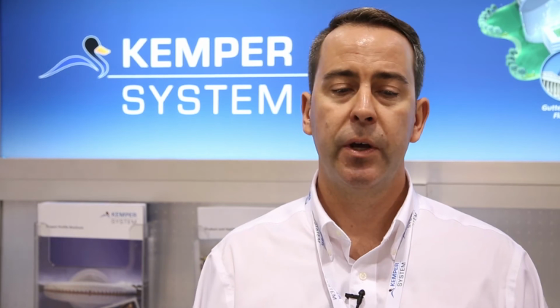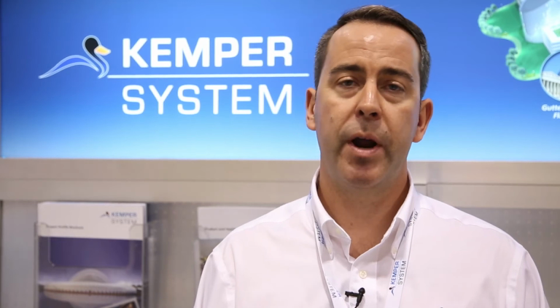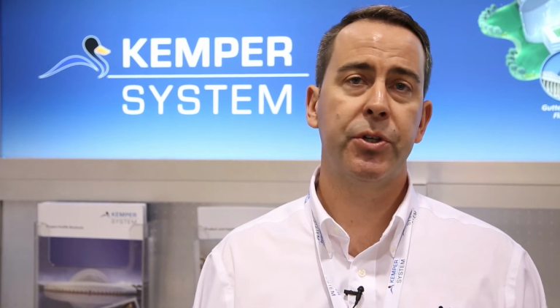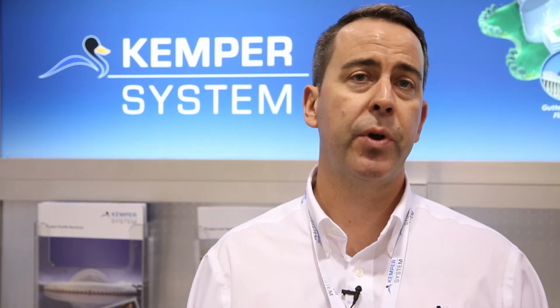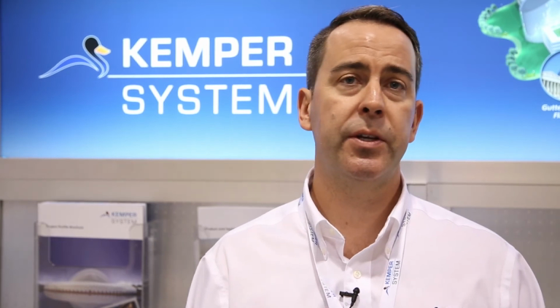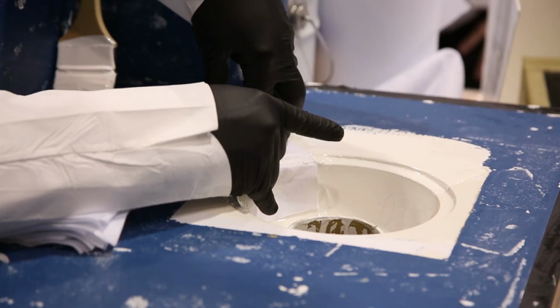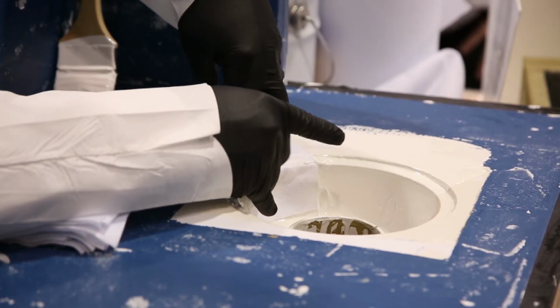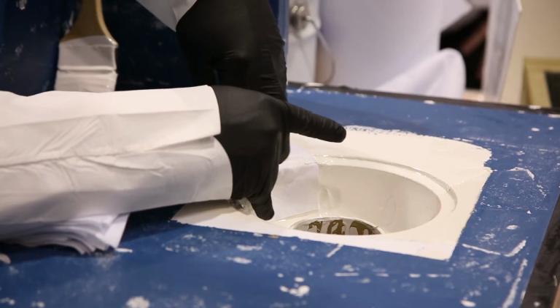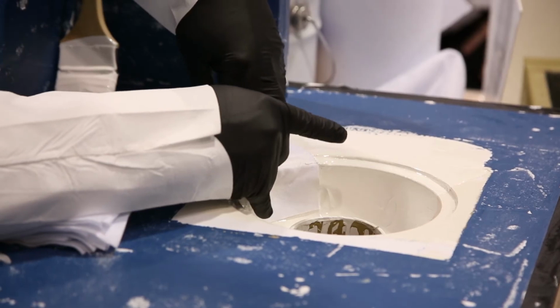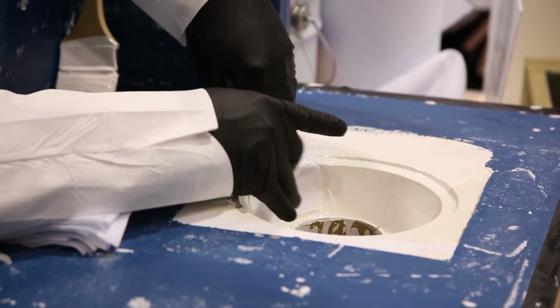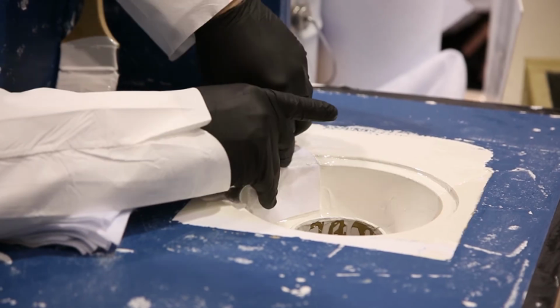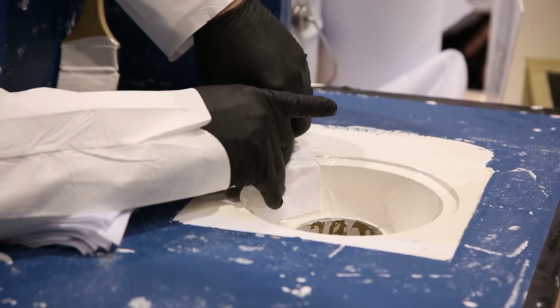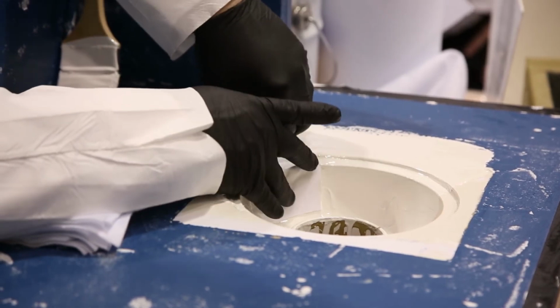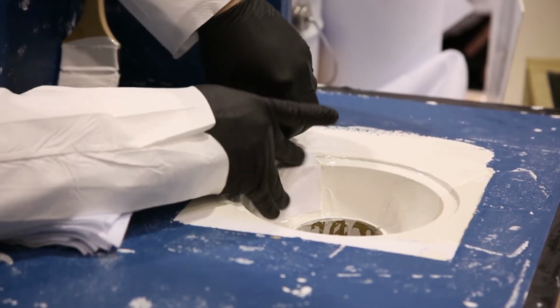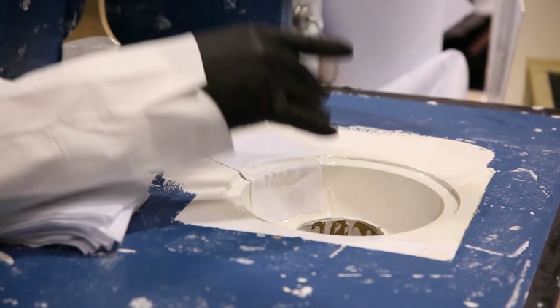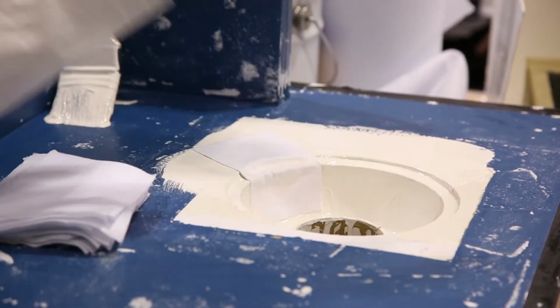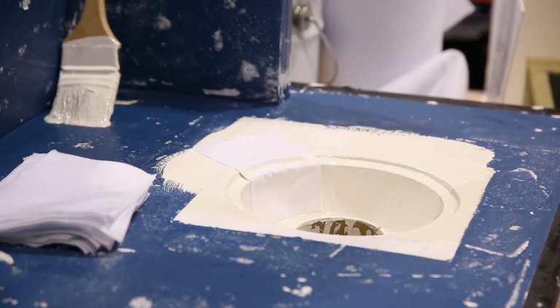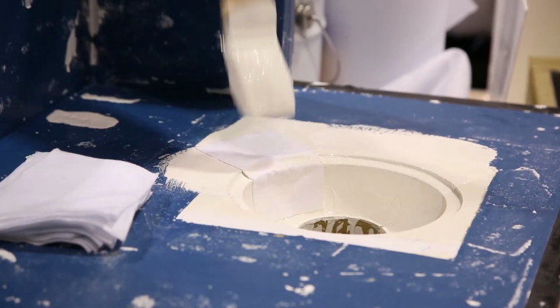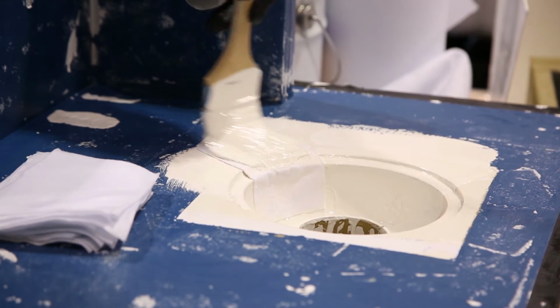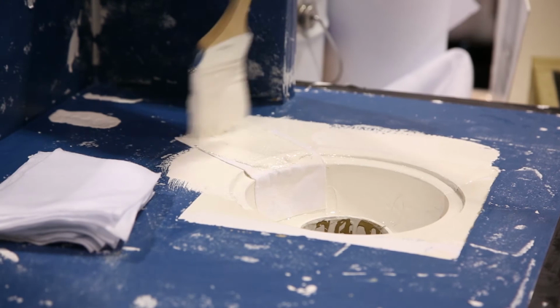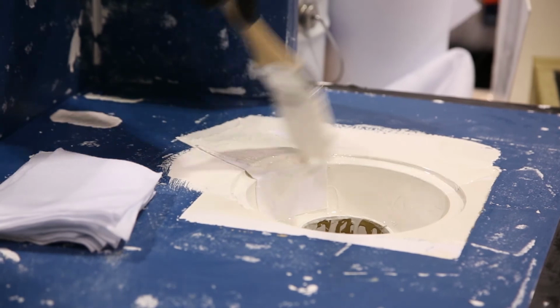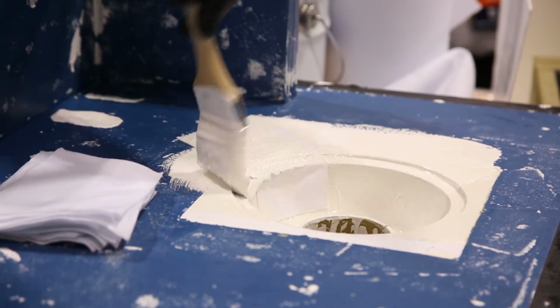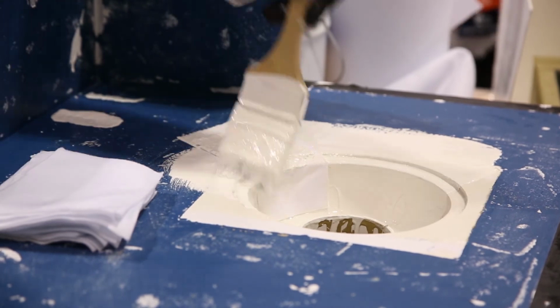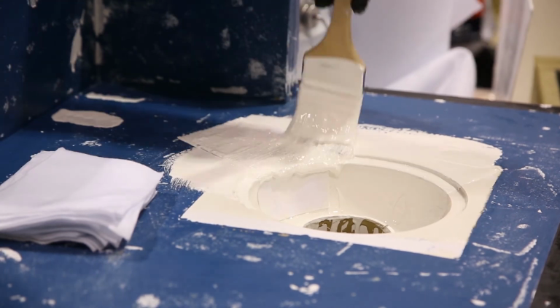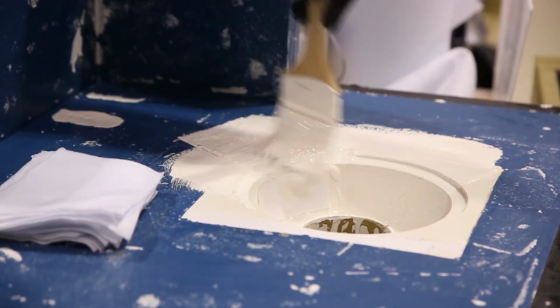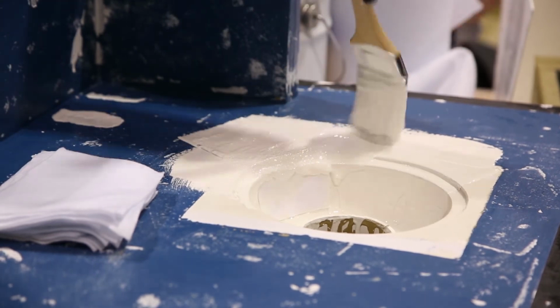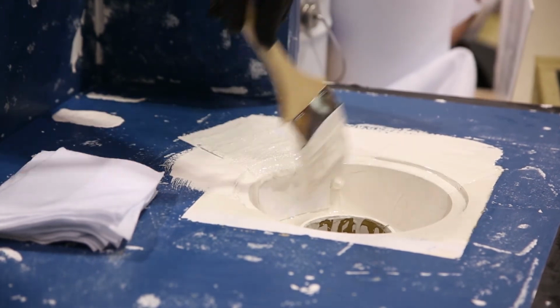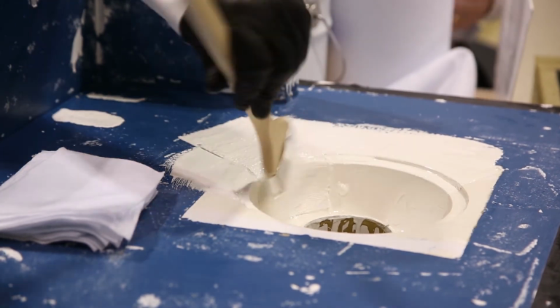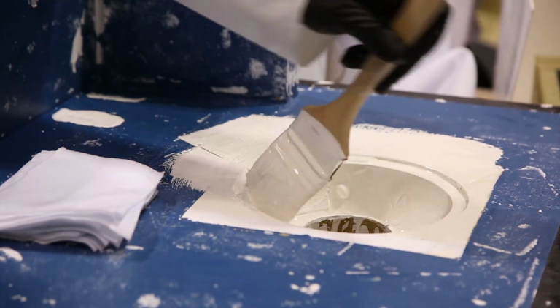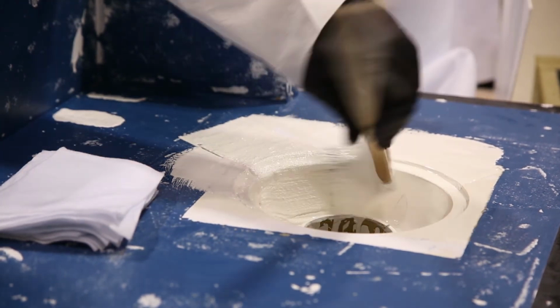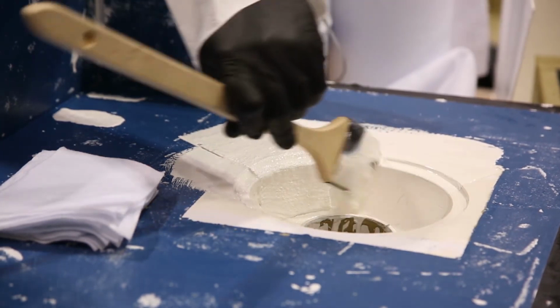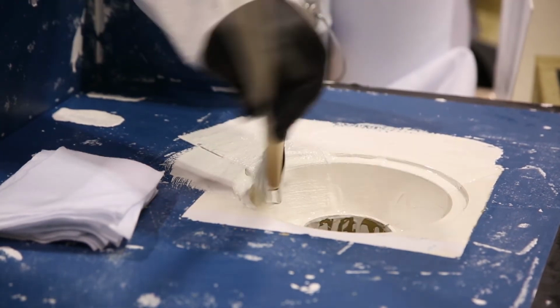We're able to showcase a lot of mock-ups and samples. We've had a lot of interest and we're doing demos. We actually have a full technical team able to do inspections.